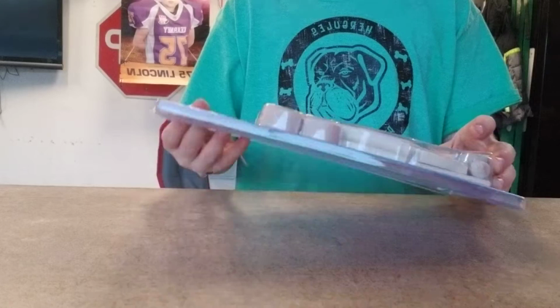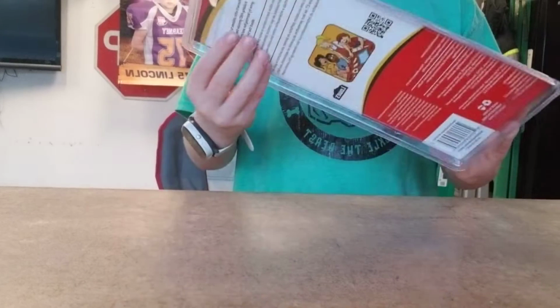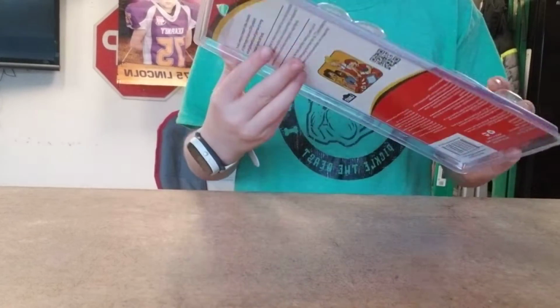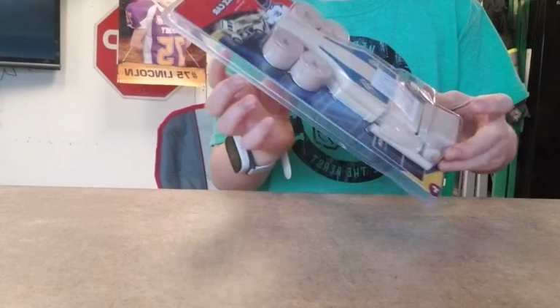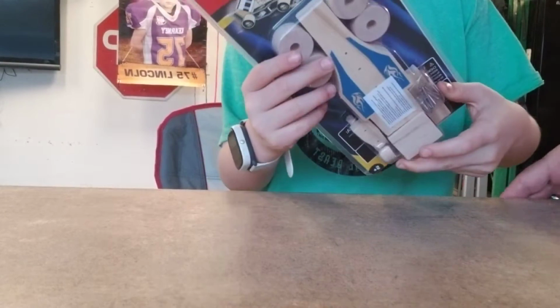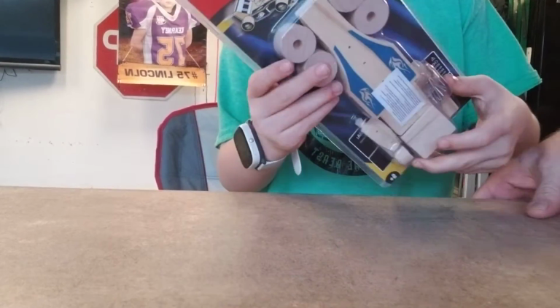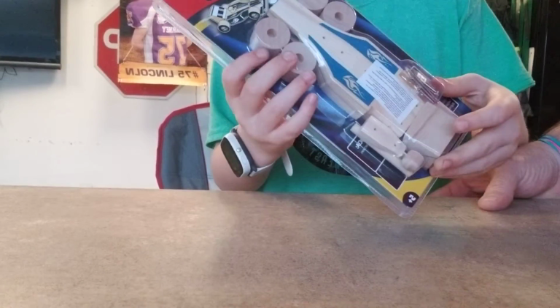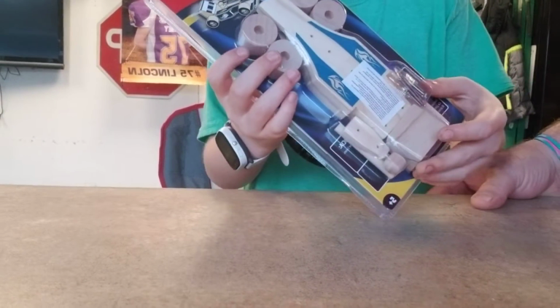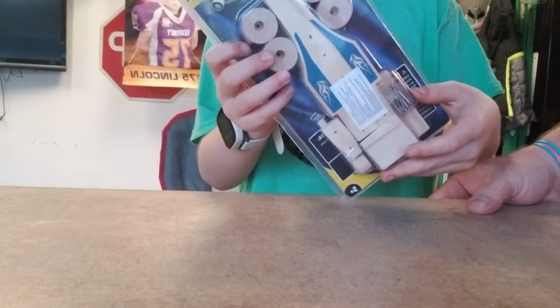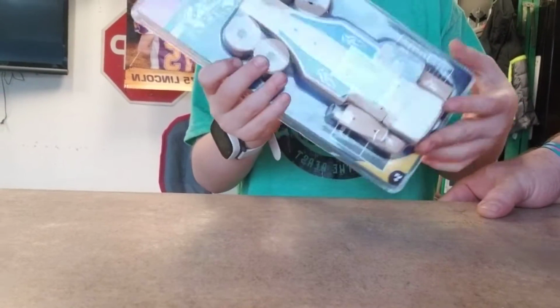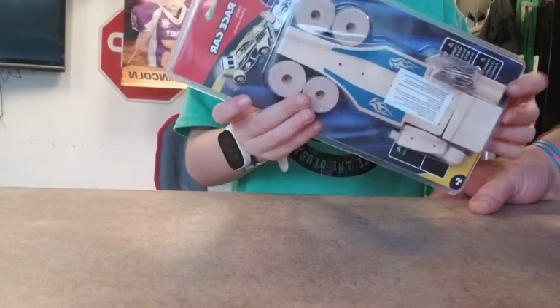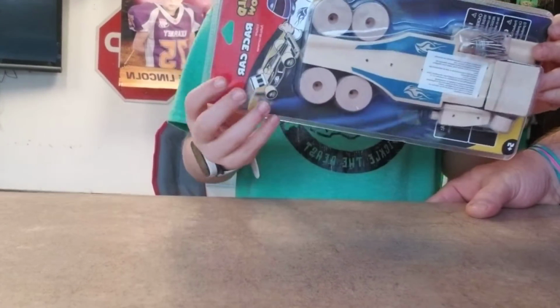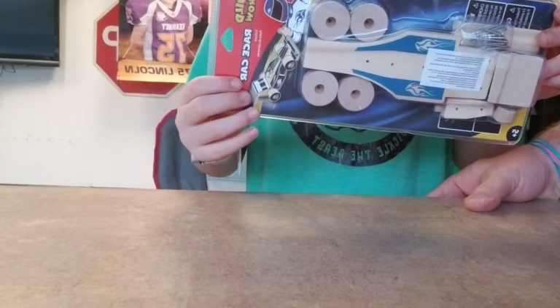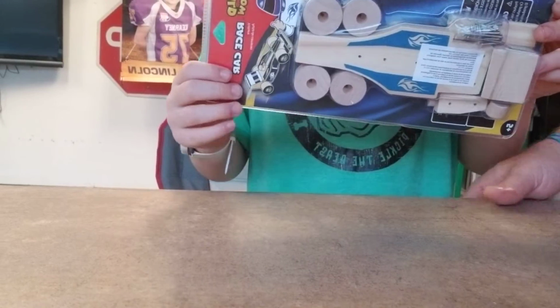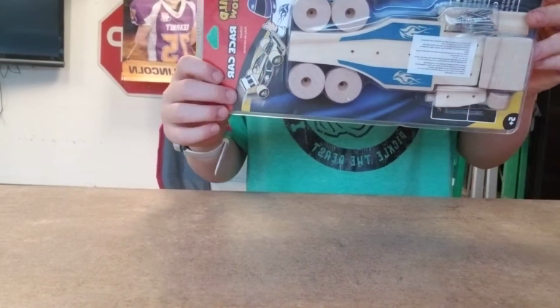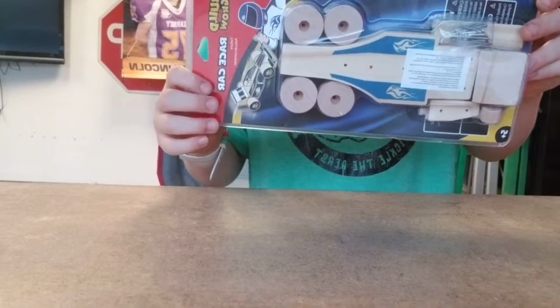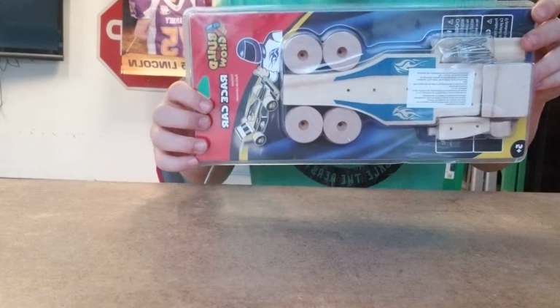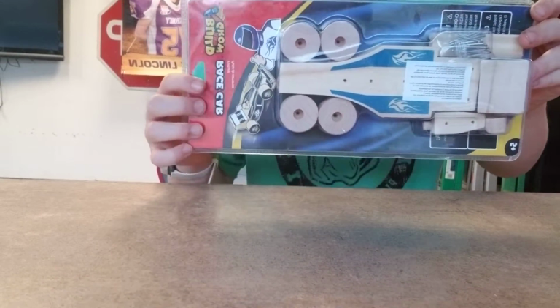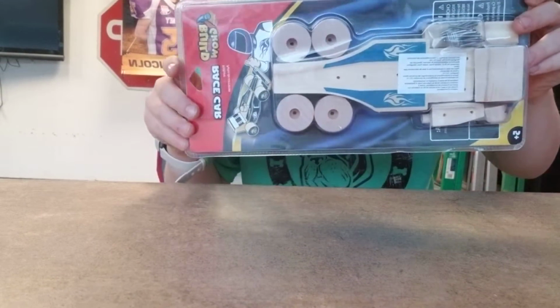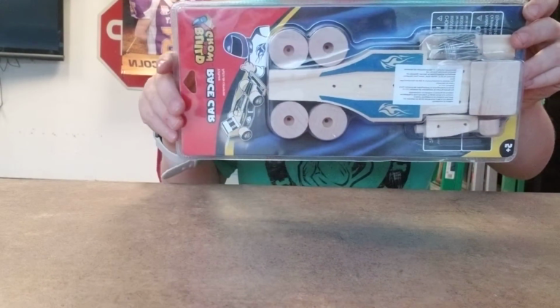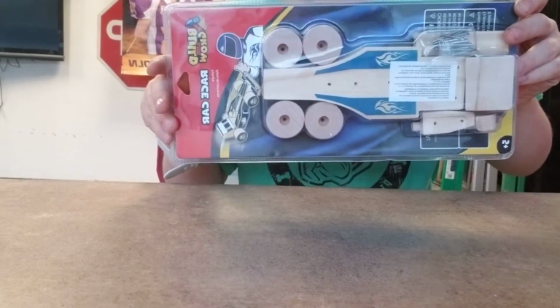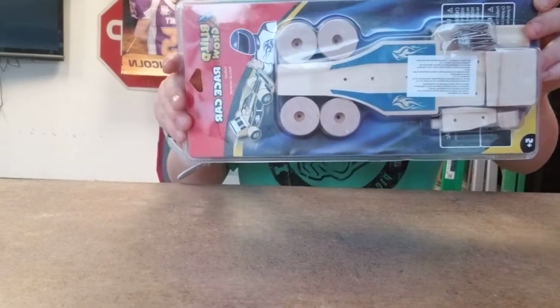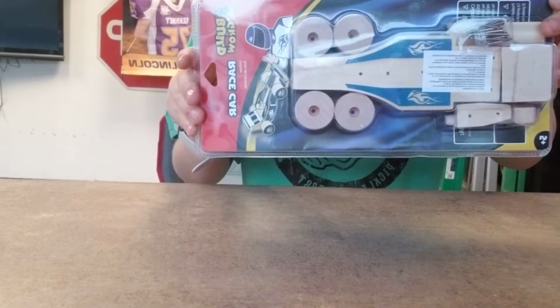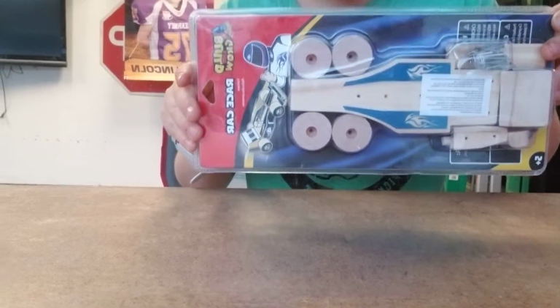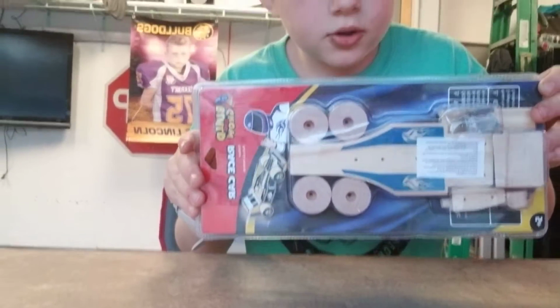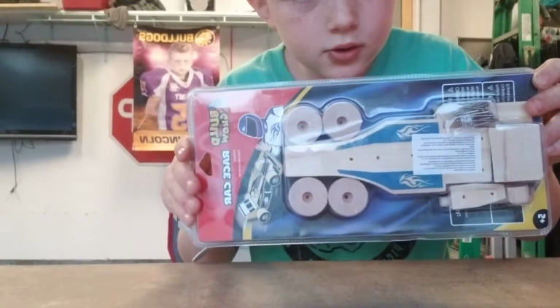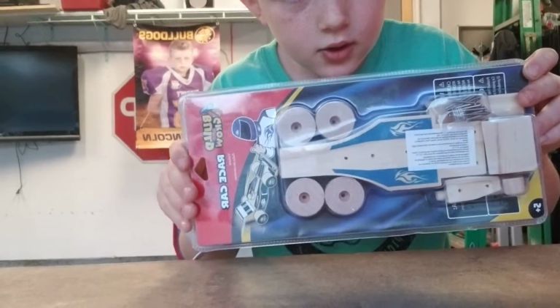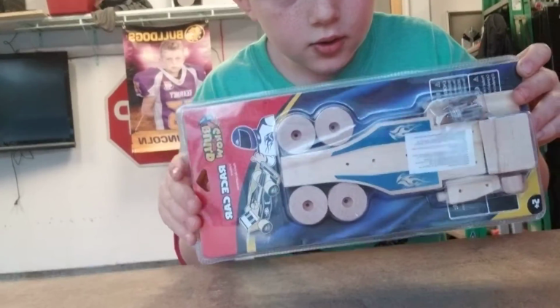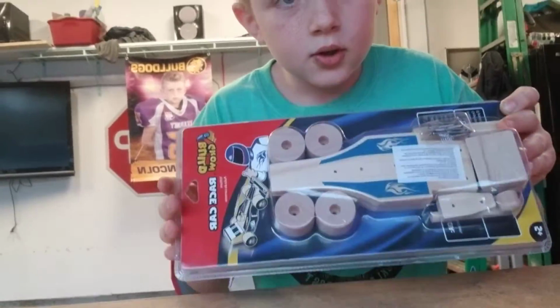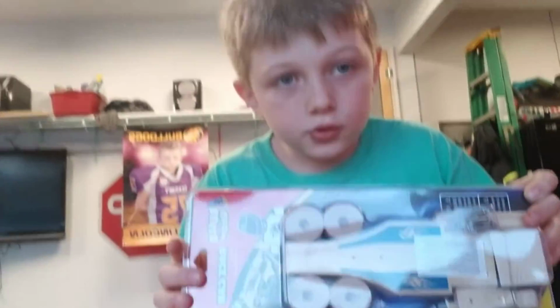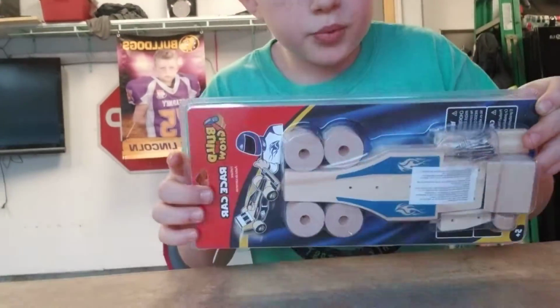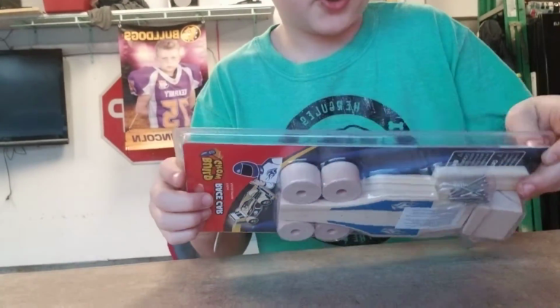Today we are going to be building a wooden race car. So I hope you like it.